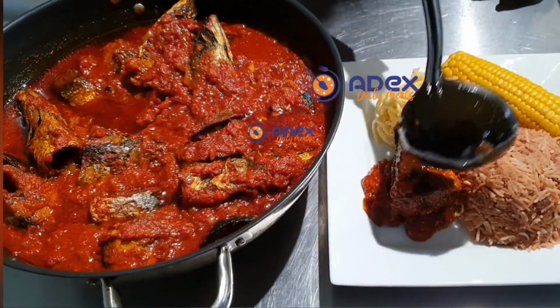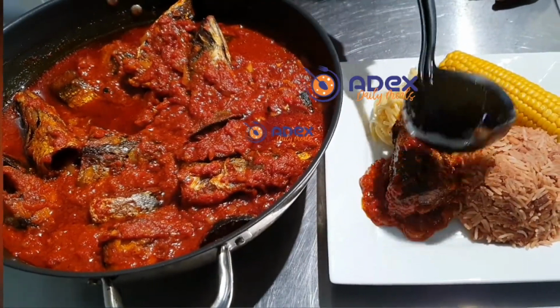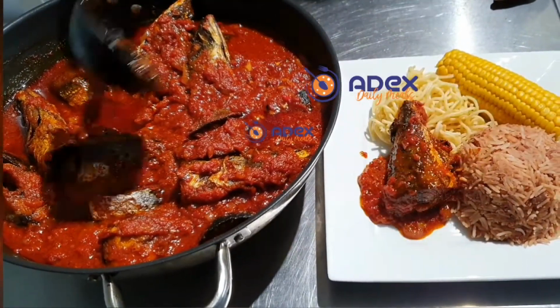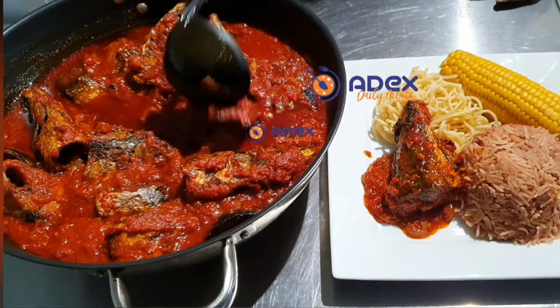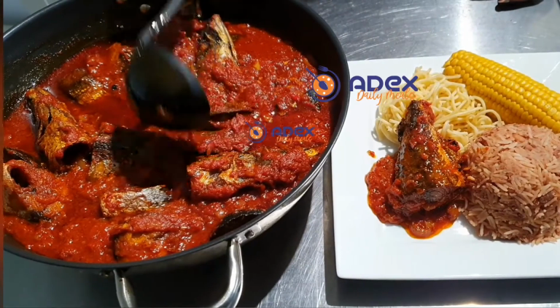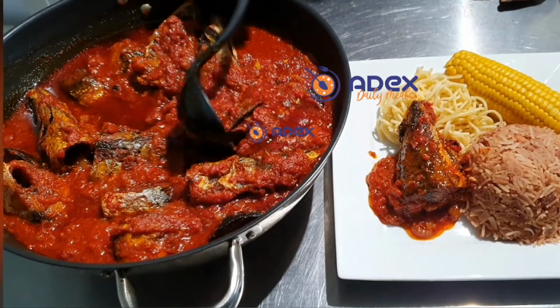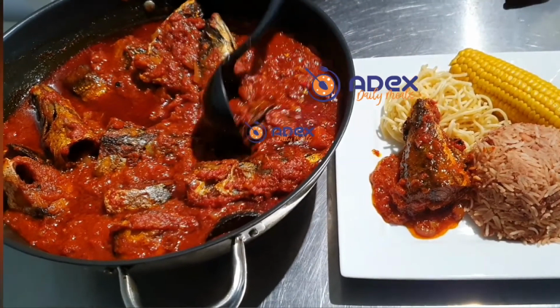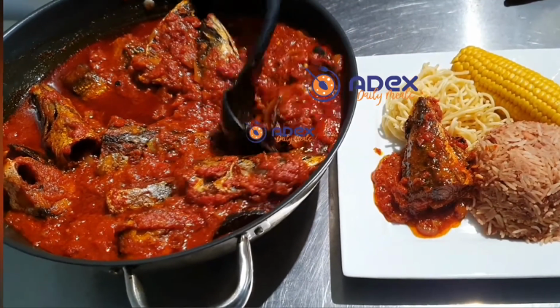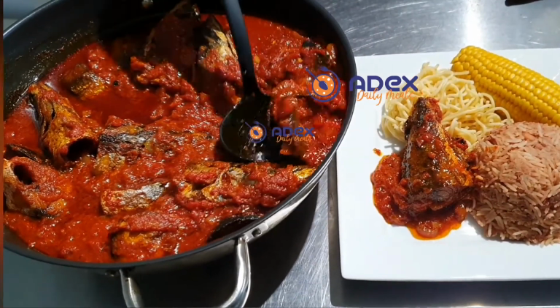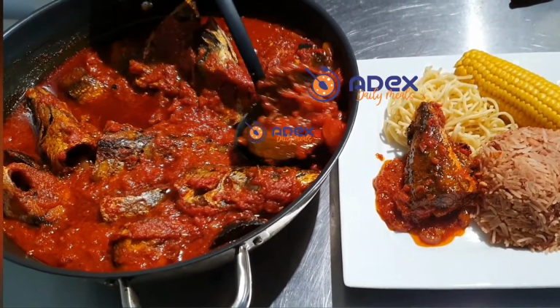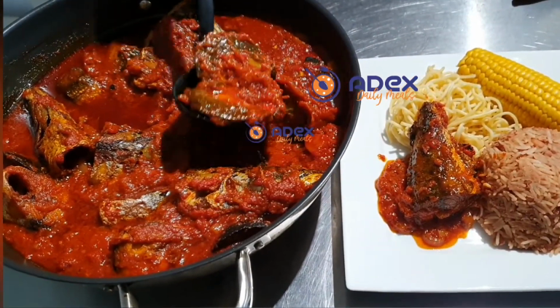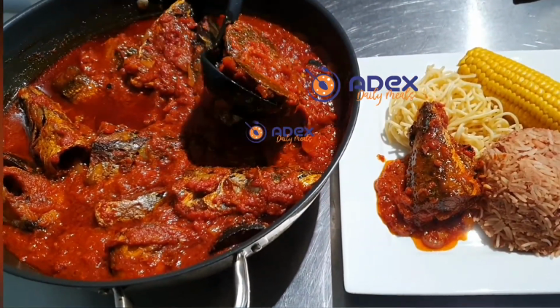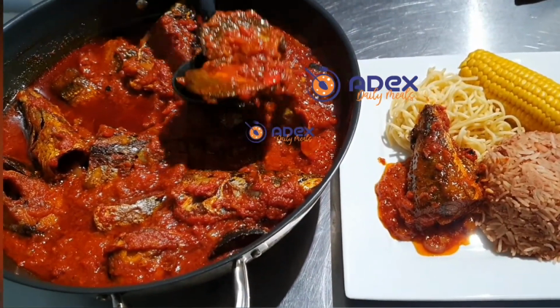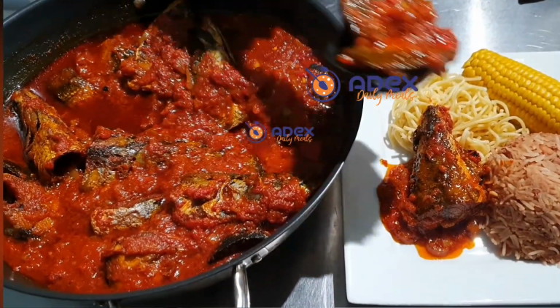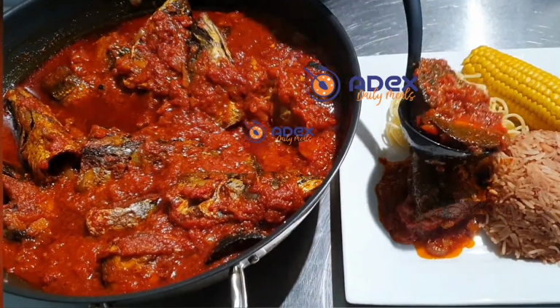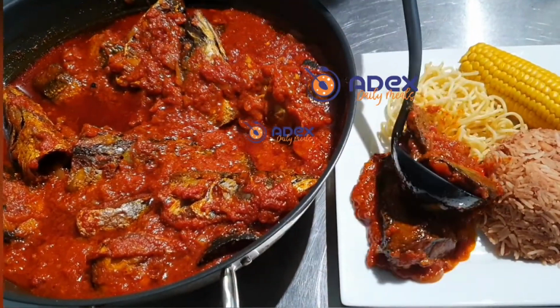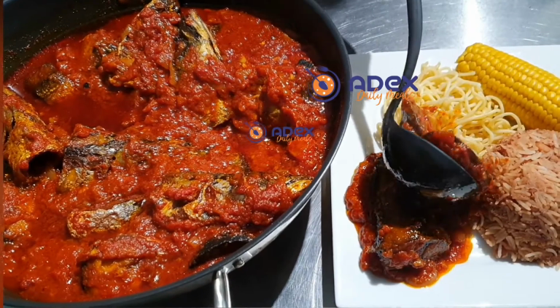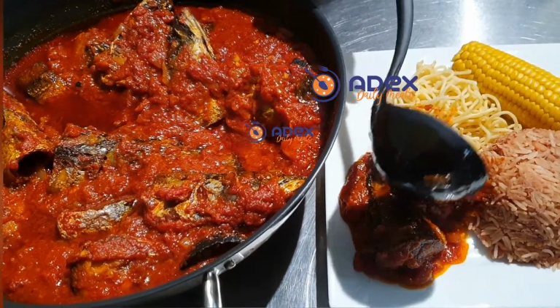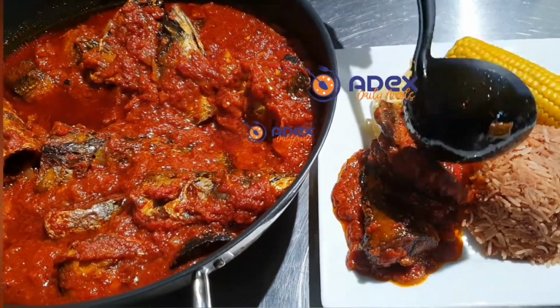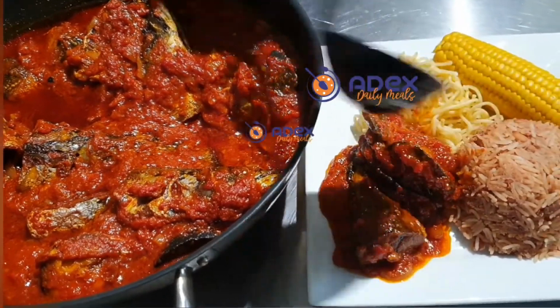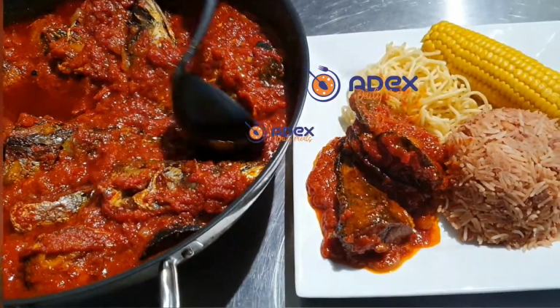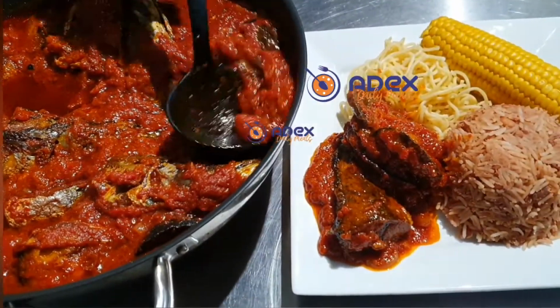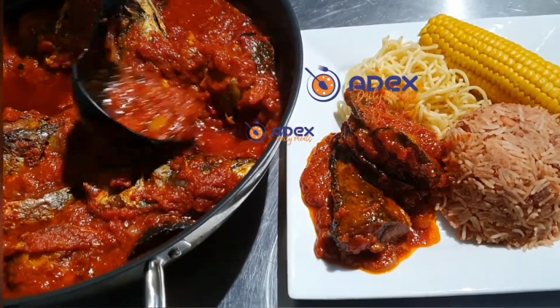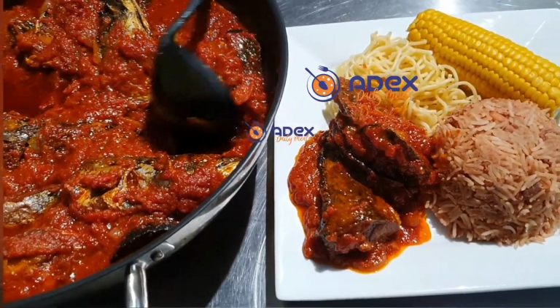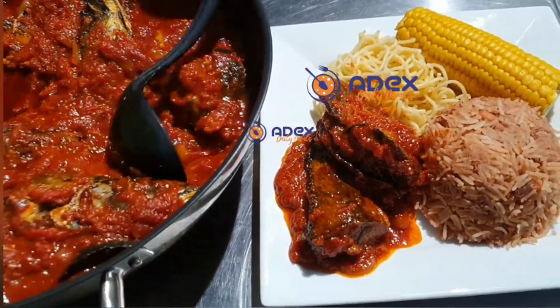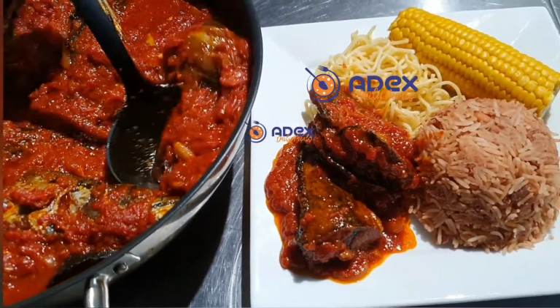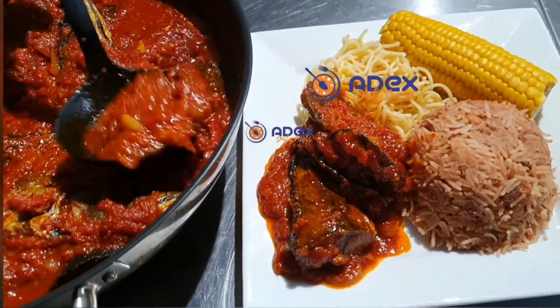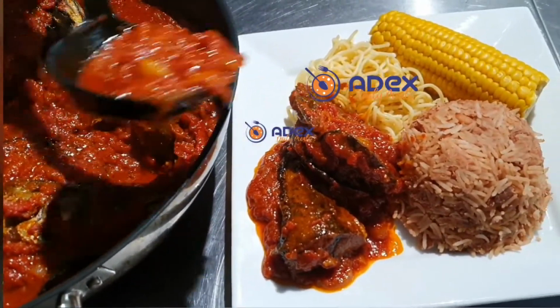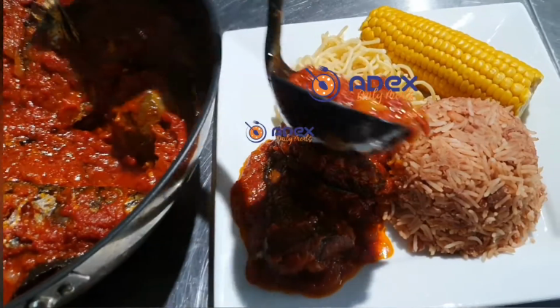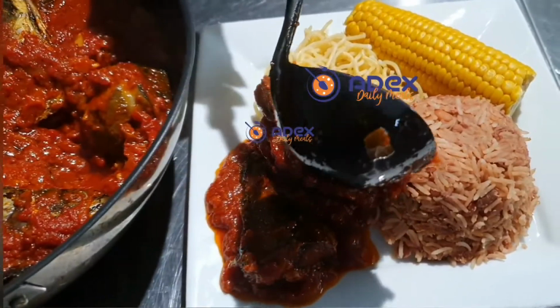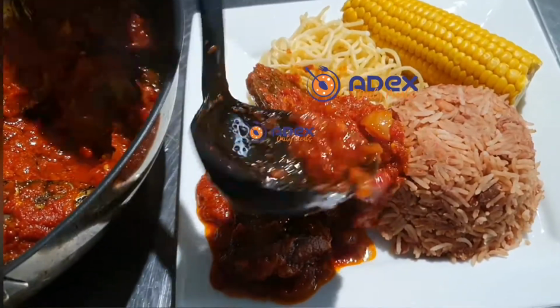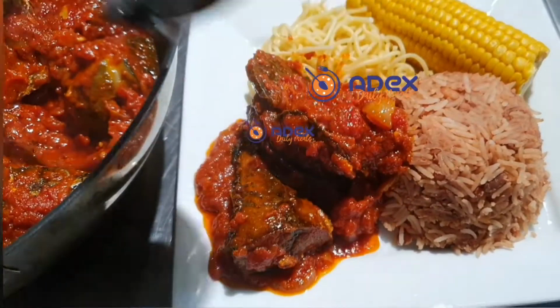Please don't forget to like, comment, and share. If you haven't subscribed to our YouTube channel, subscribe and click the bell button so that whenever we upload any dish, you'll be notified. May God bless you as you do so — enjoy!